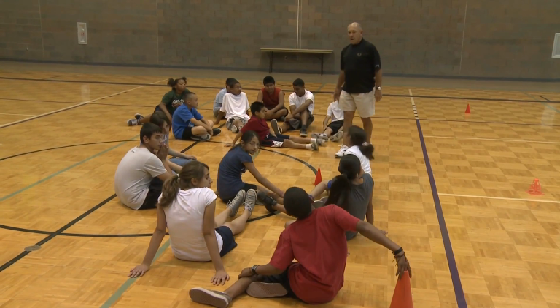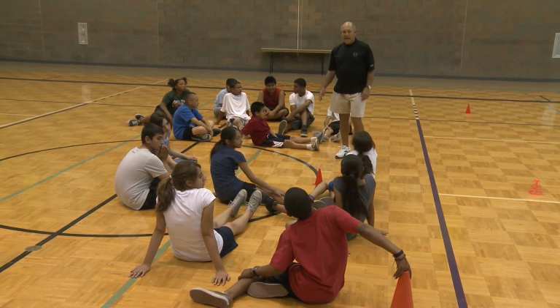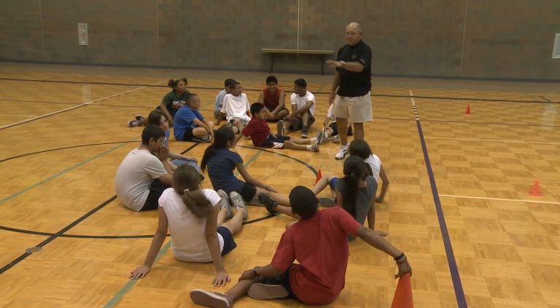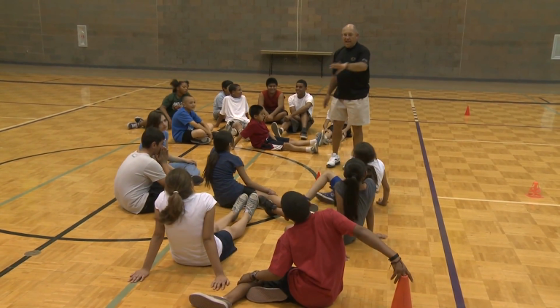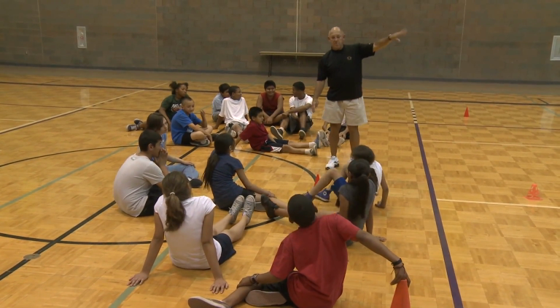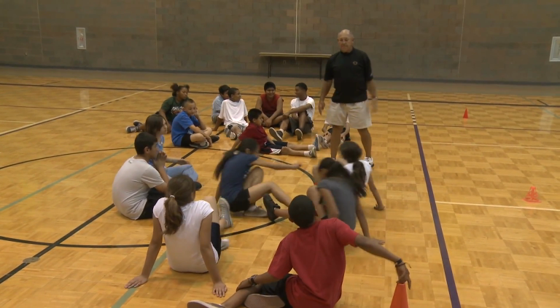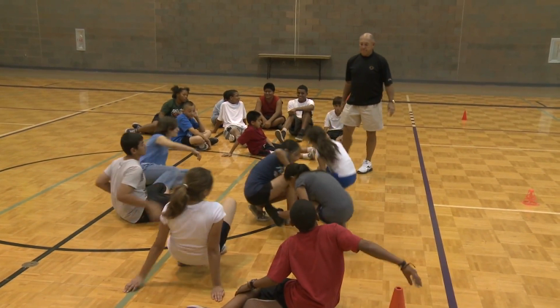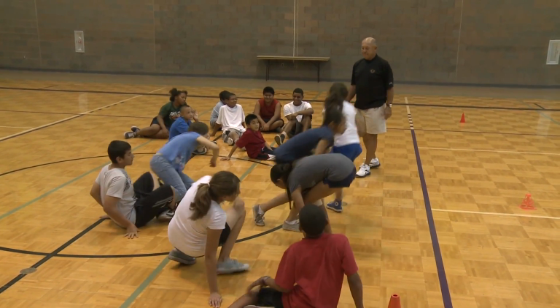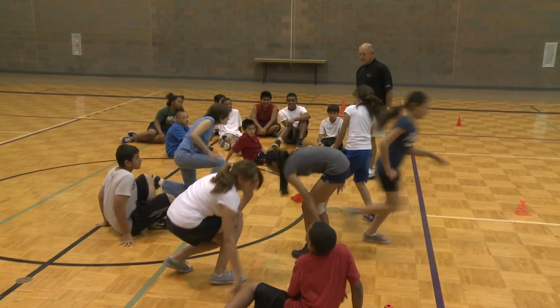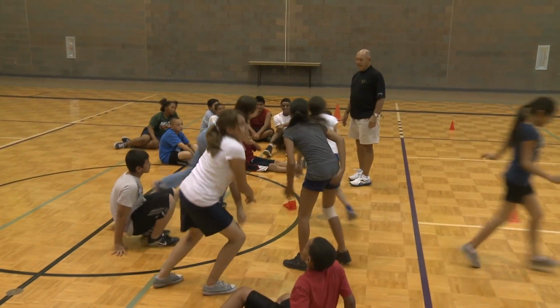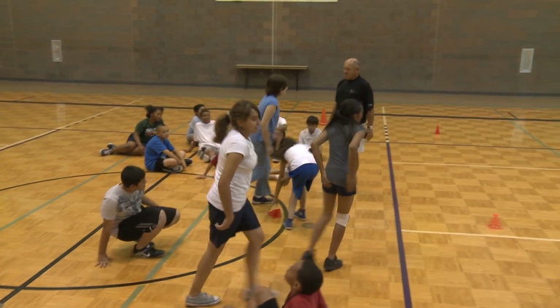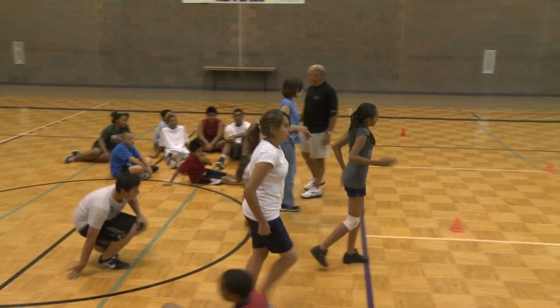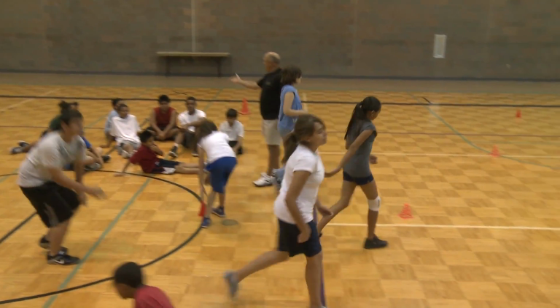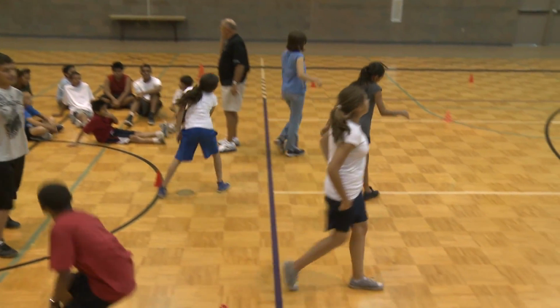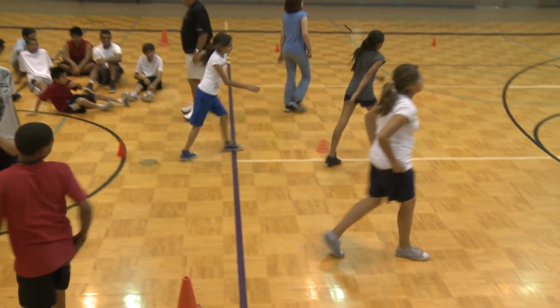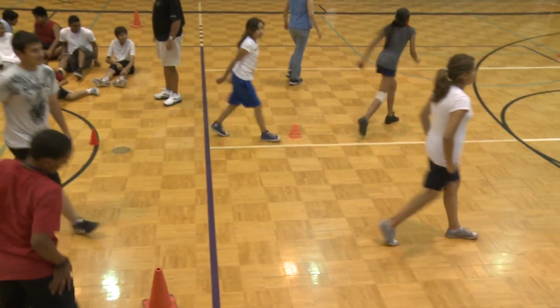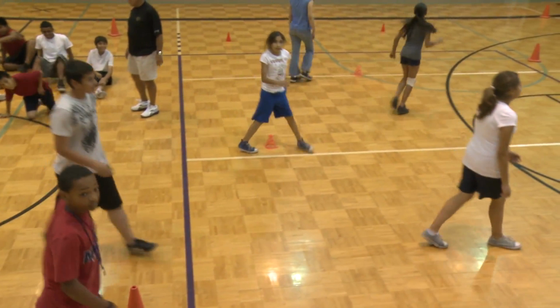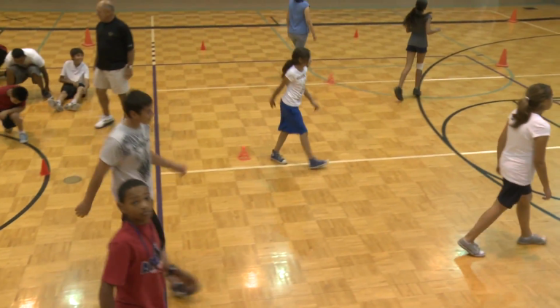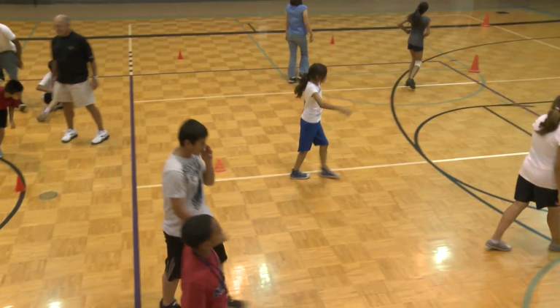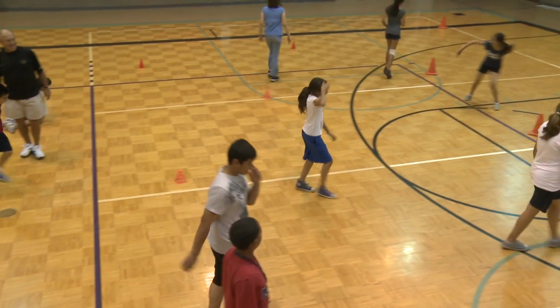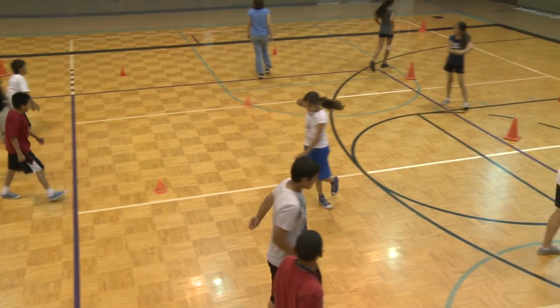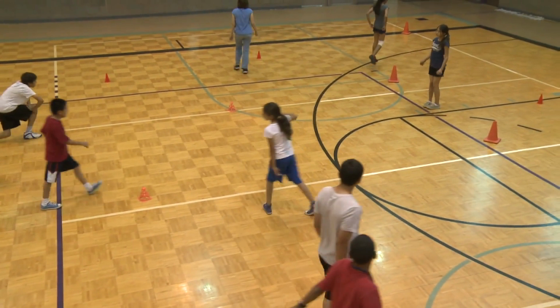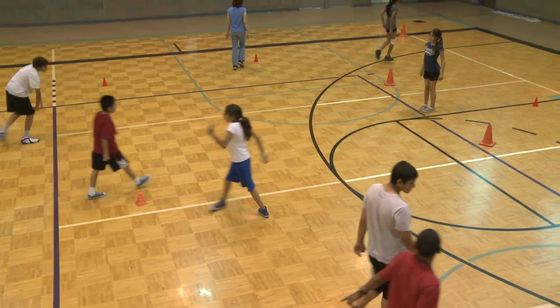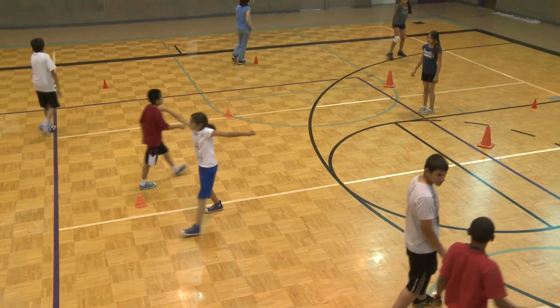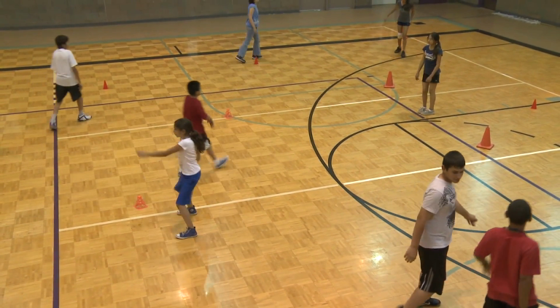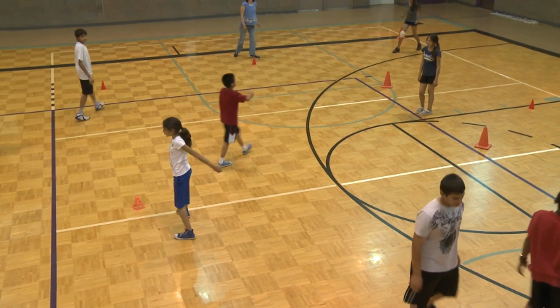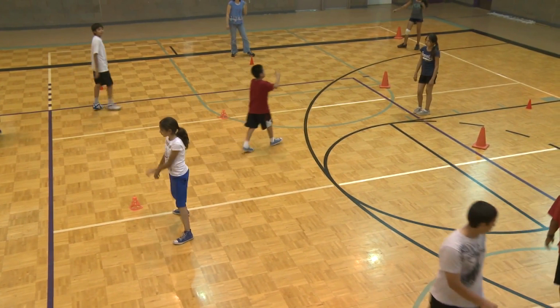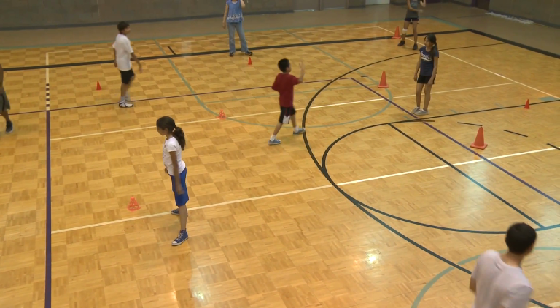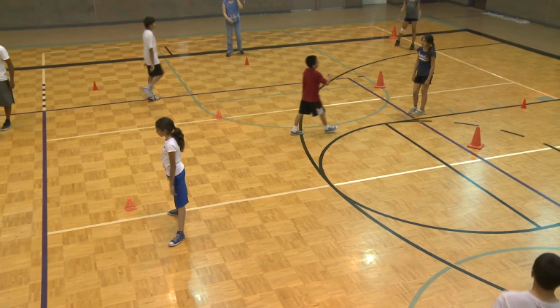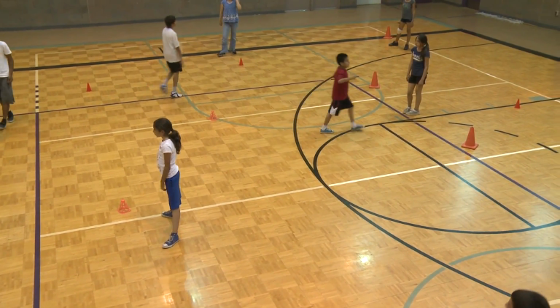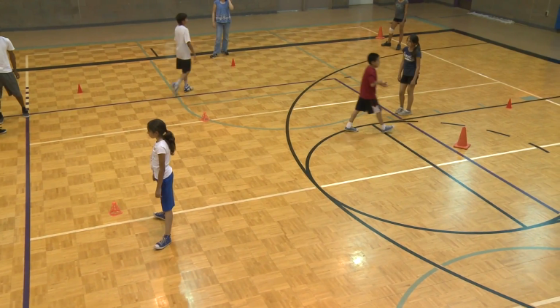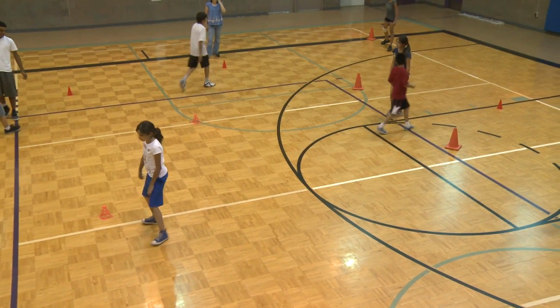Alright, you guys stand up and spread out. Haven't started yet. You guys stand up and spread out. You put them back up, they tip them over. Everybody ready? Go.